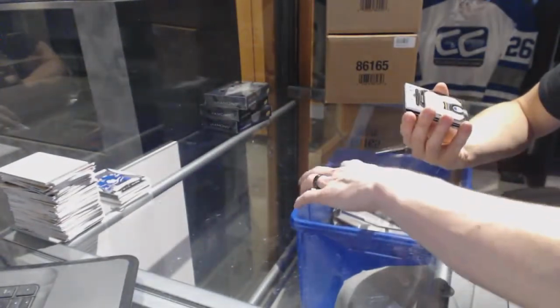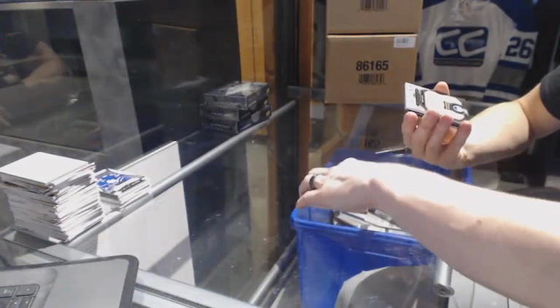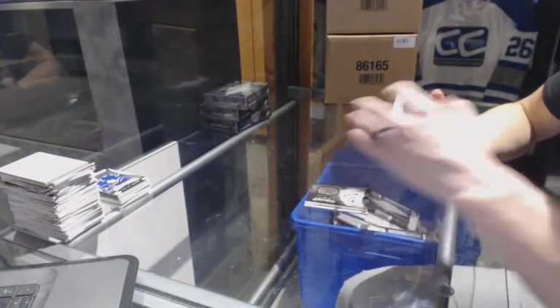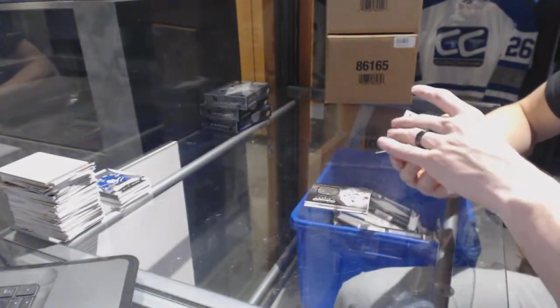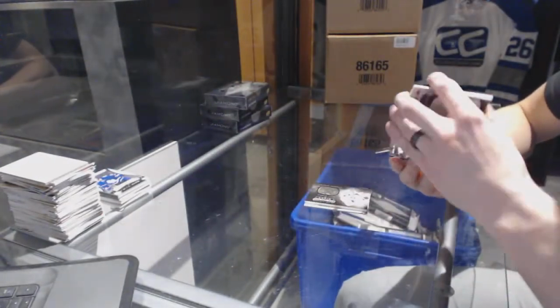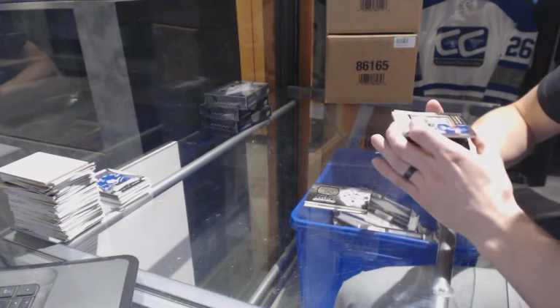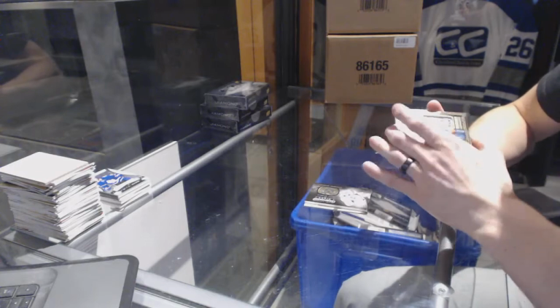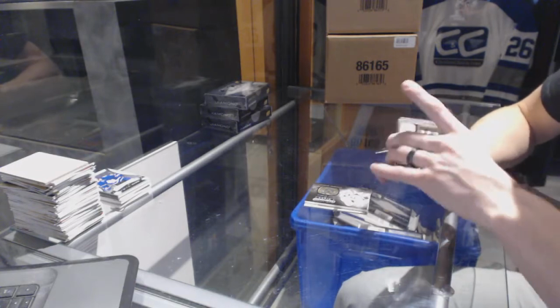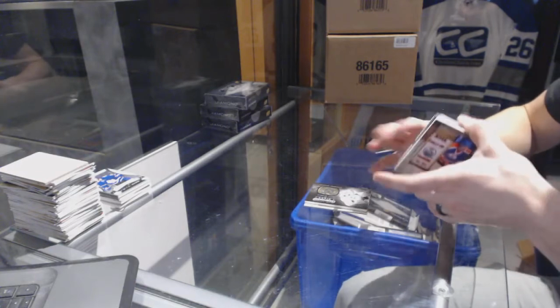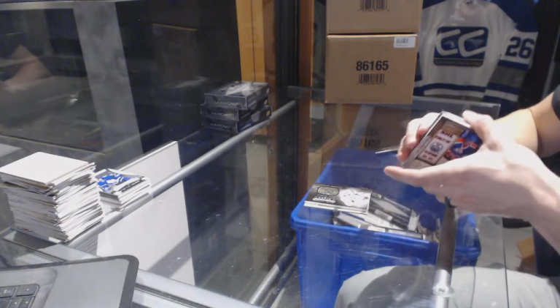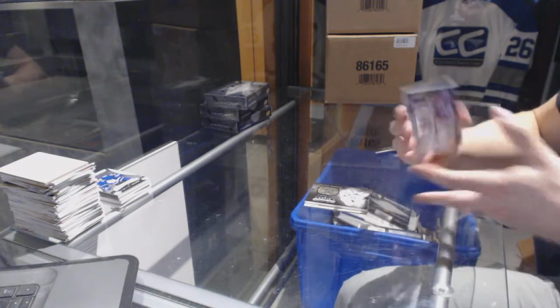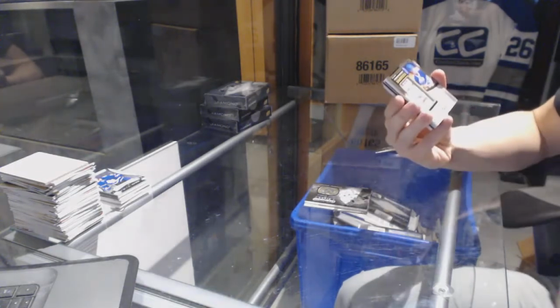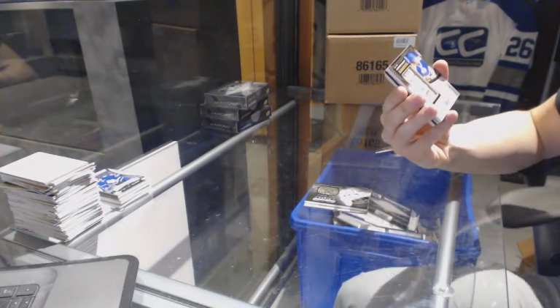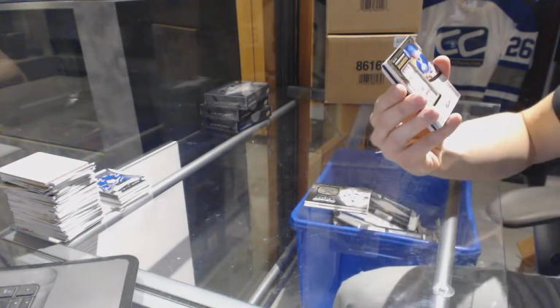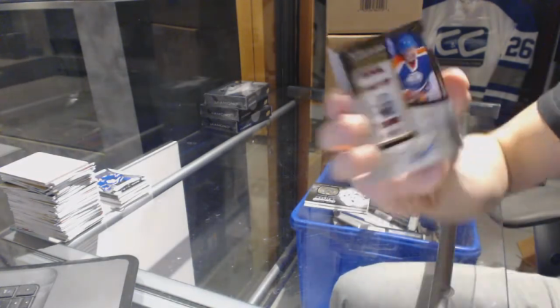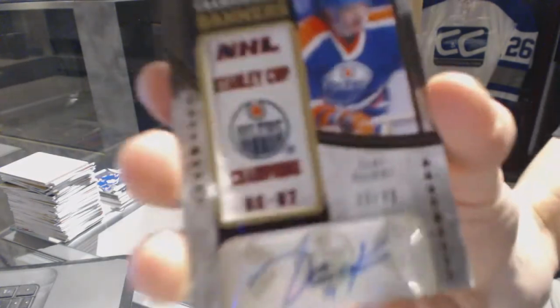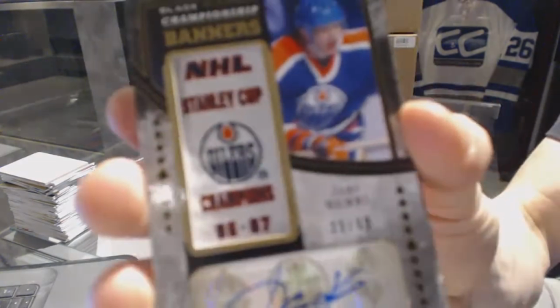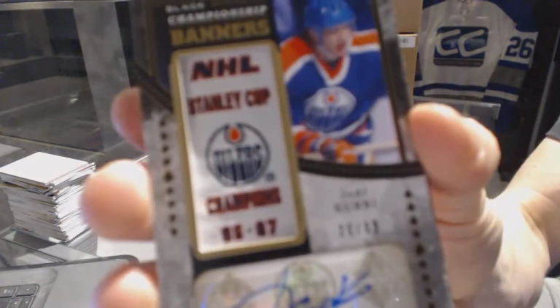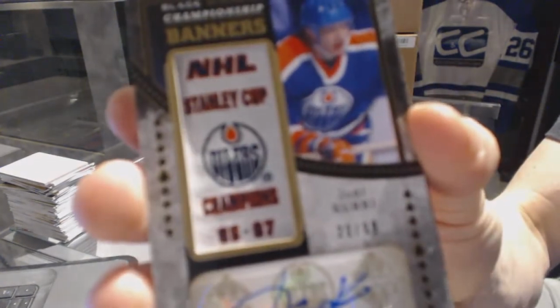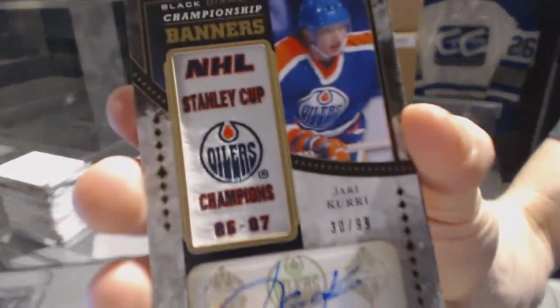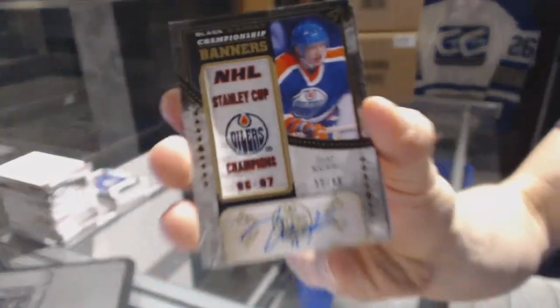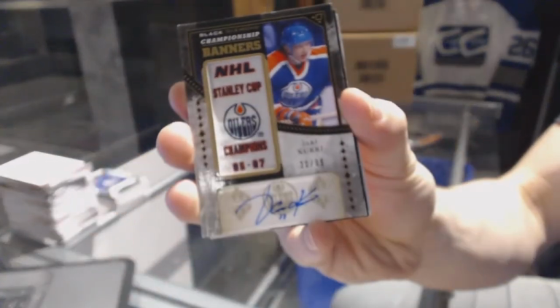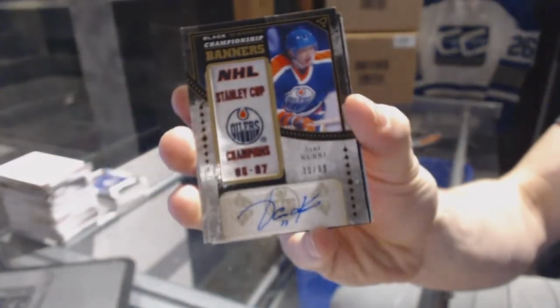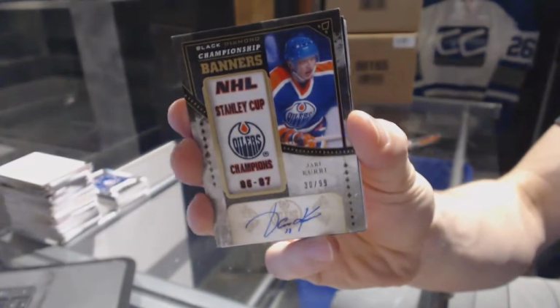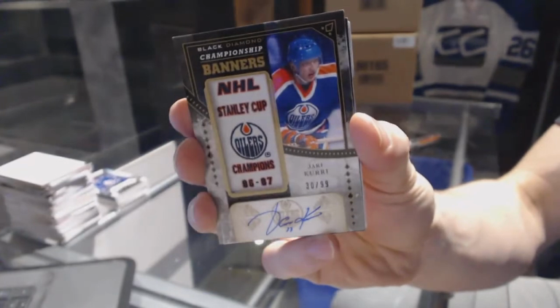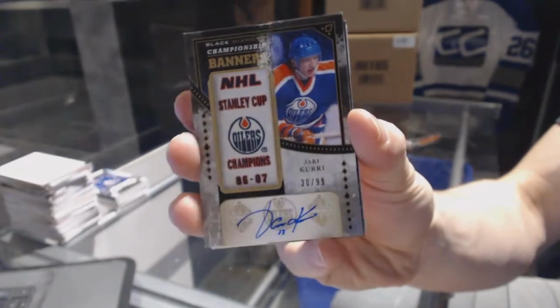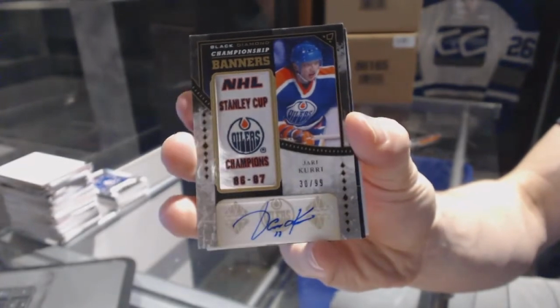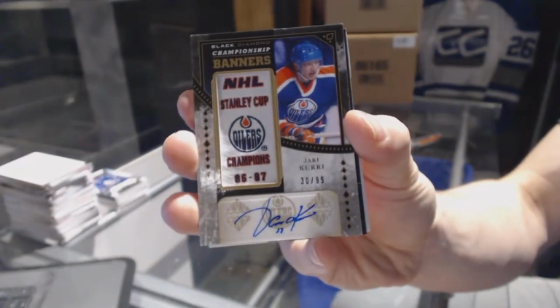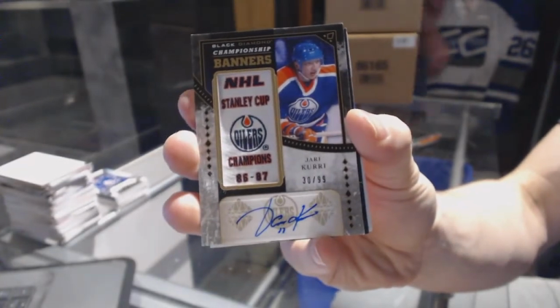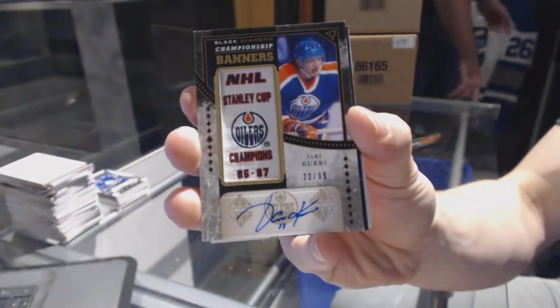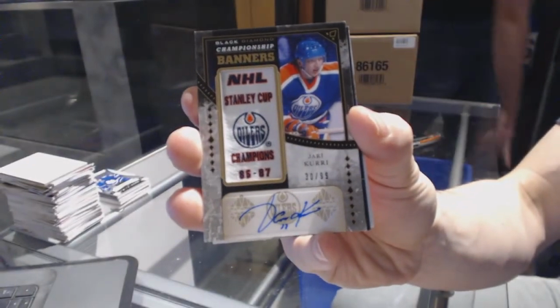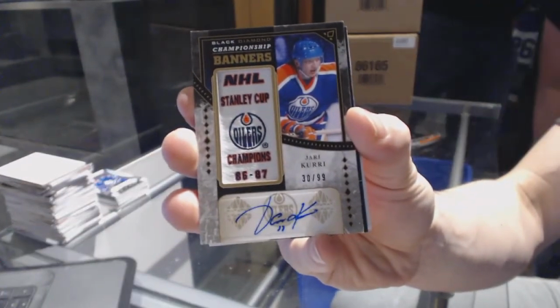We've got a championship banners autograph, number 30 of 99, for the Edmonton Oilers, Yari Curry.